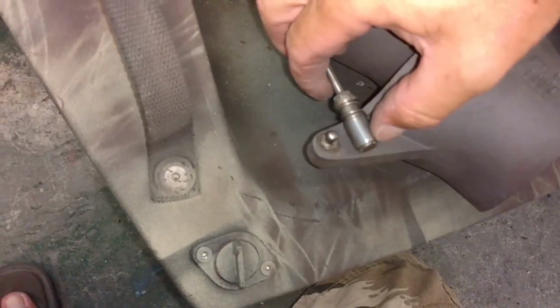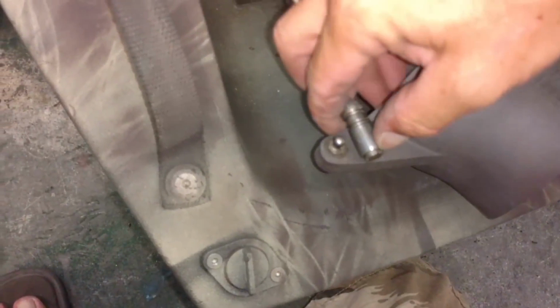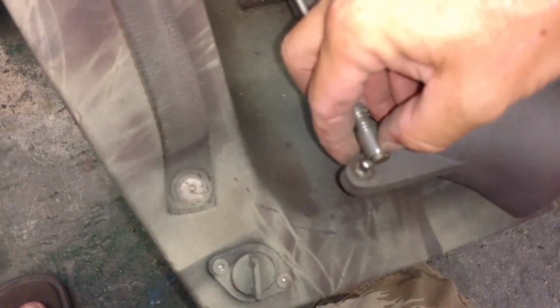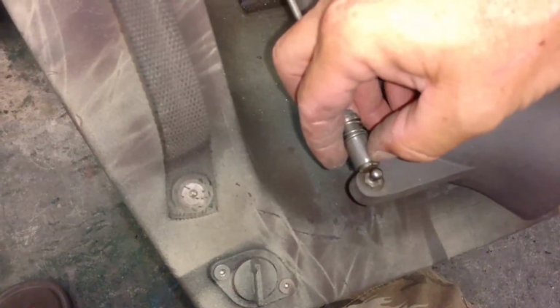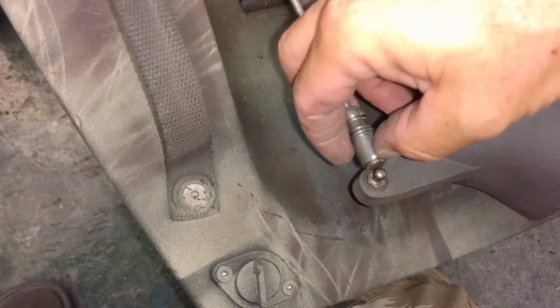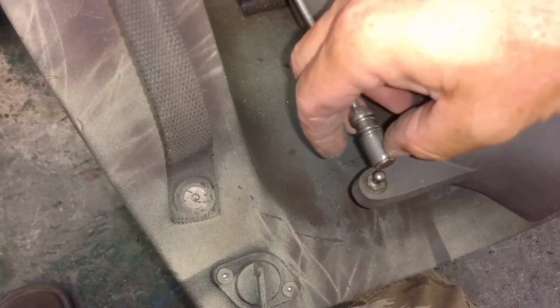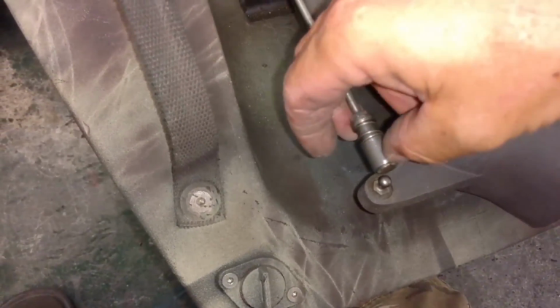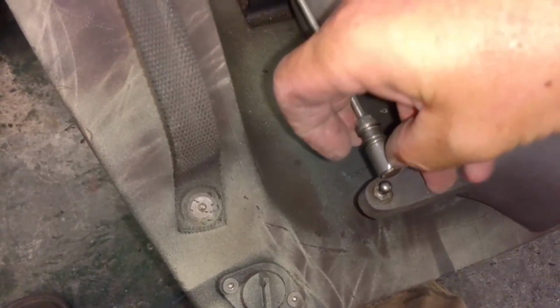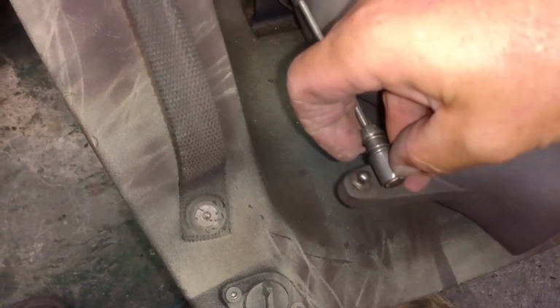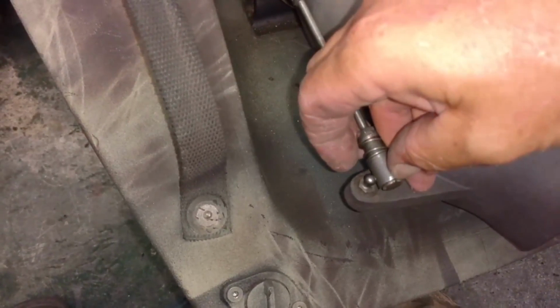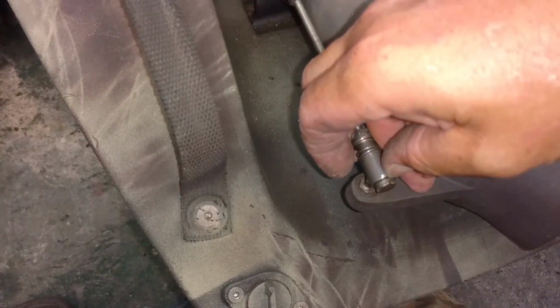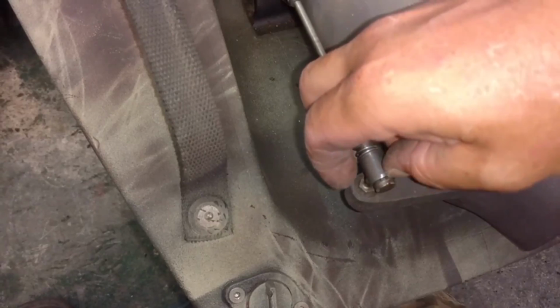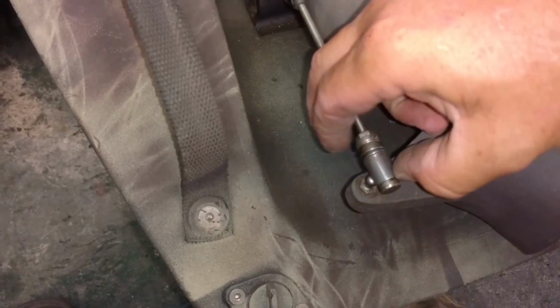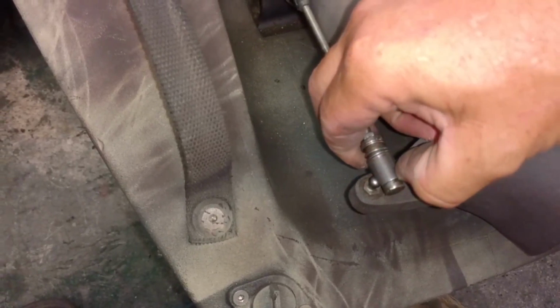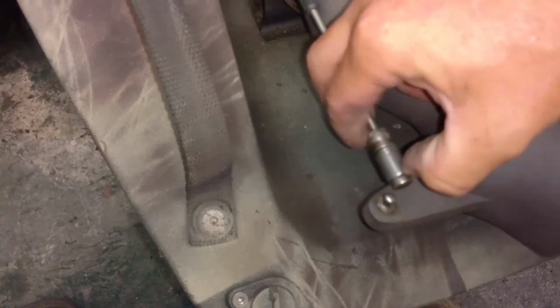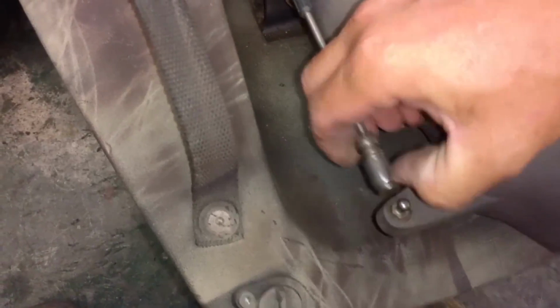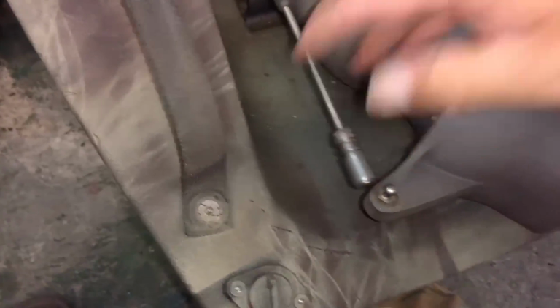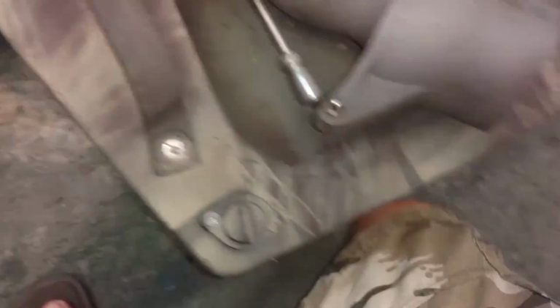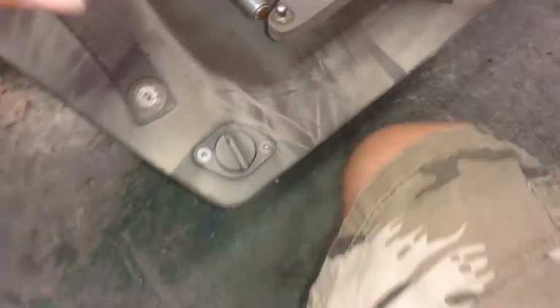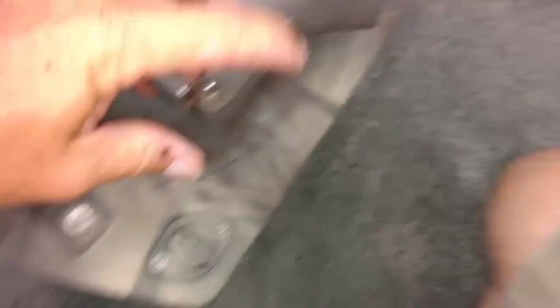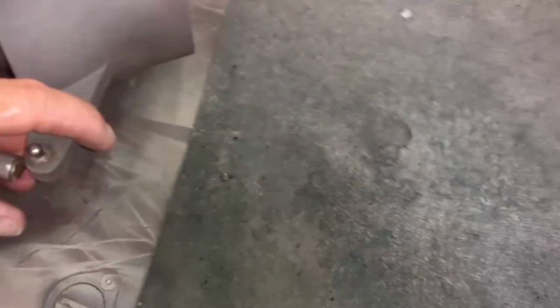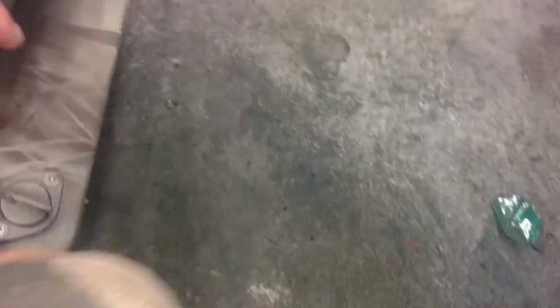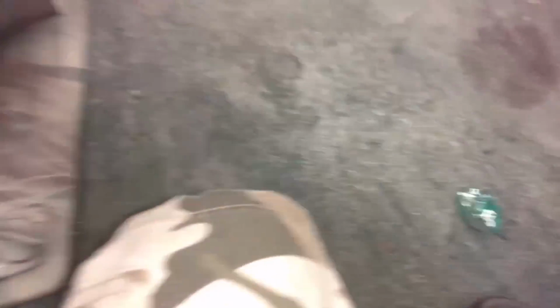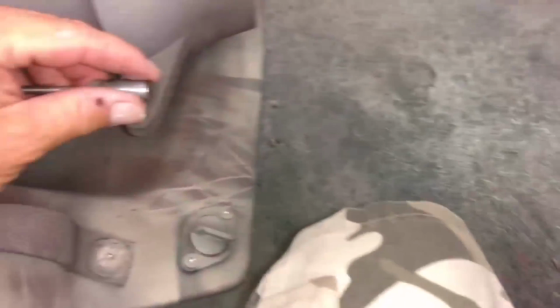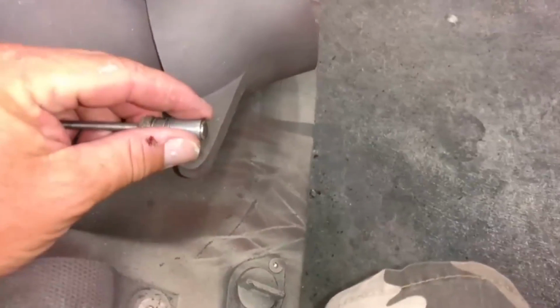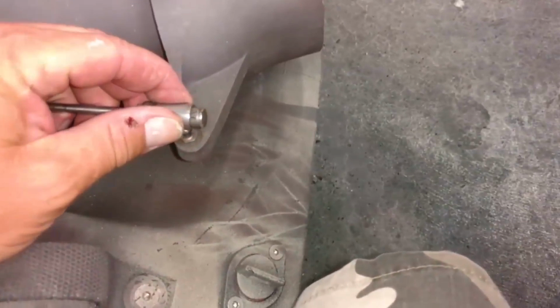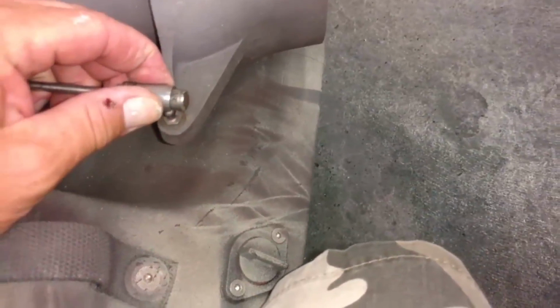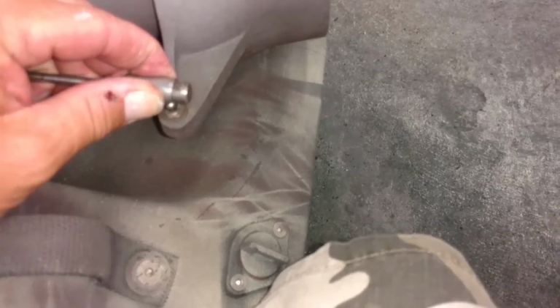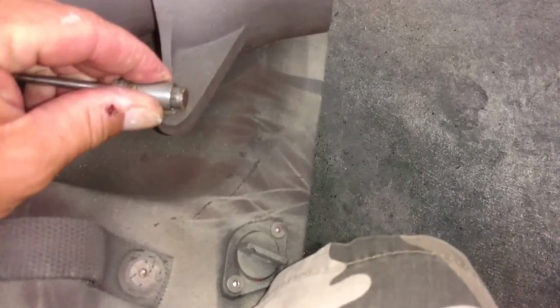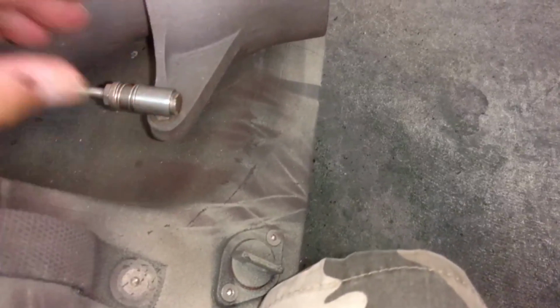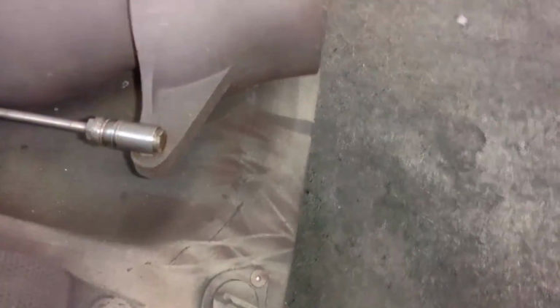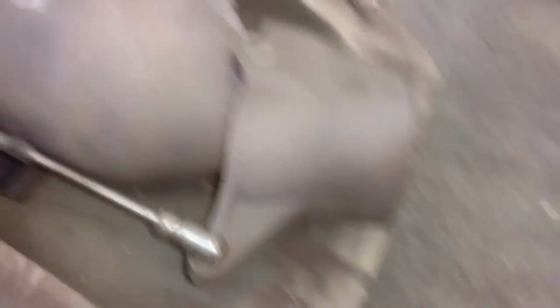And then you have the ball — a quick-release ball just like on the throttle. It's a lot easier with two hands. There you go.